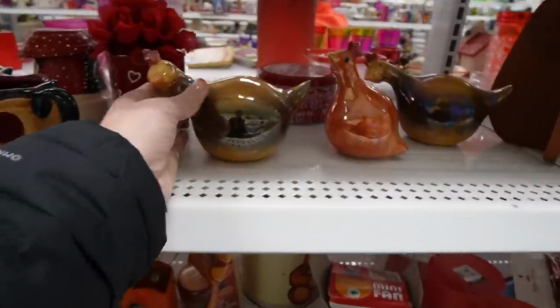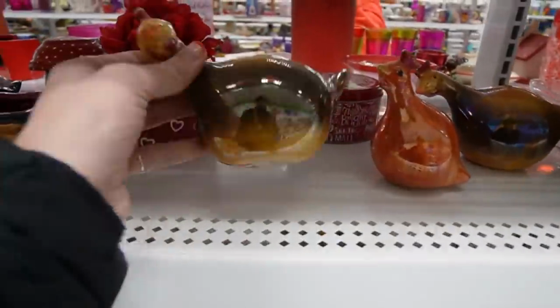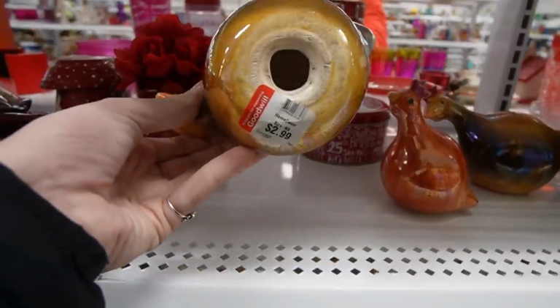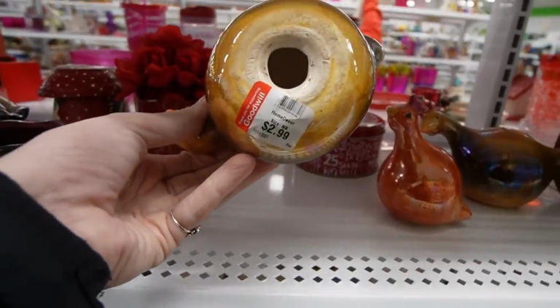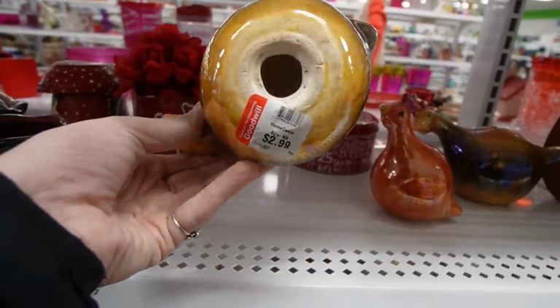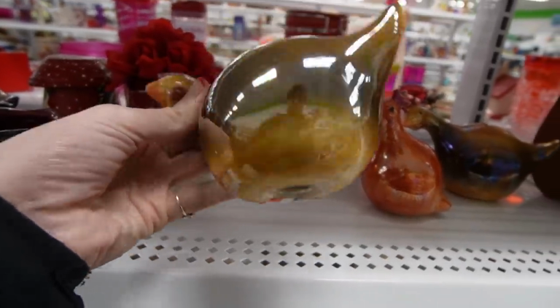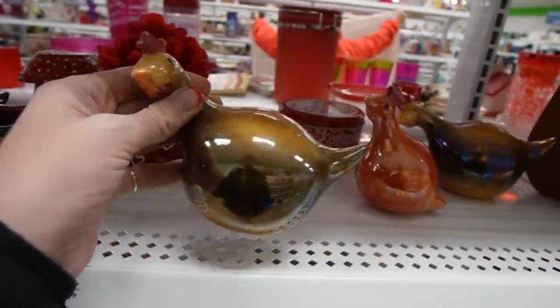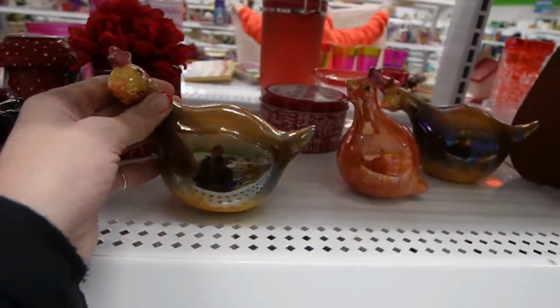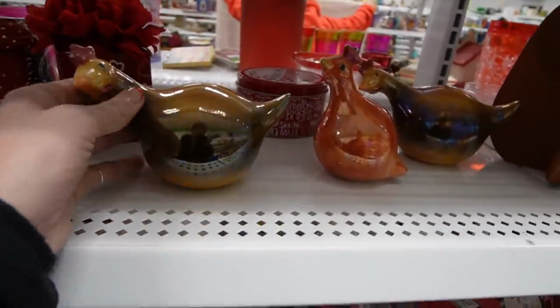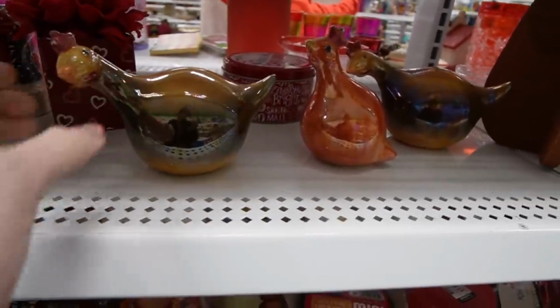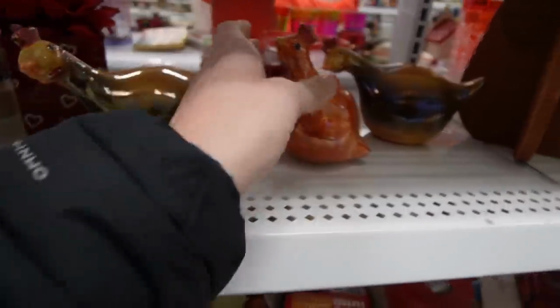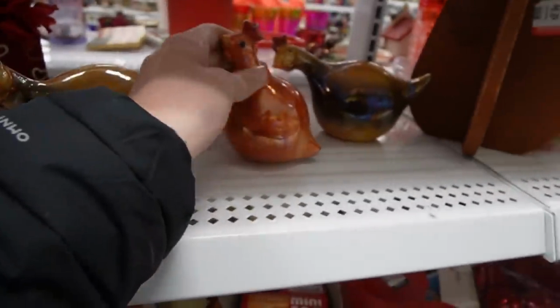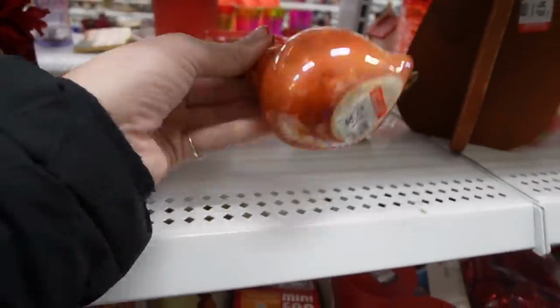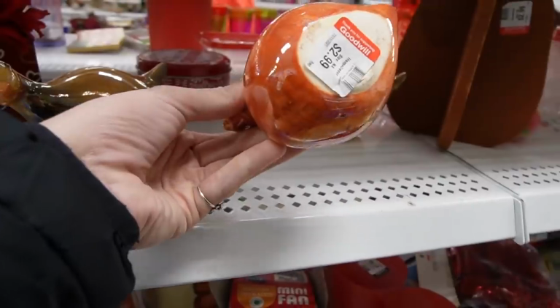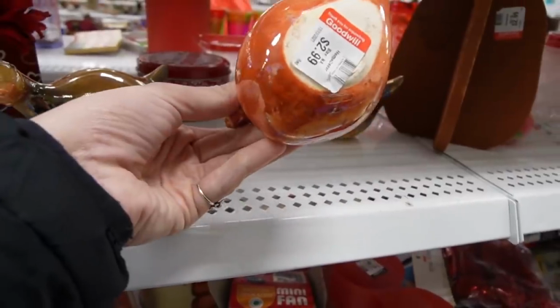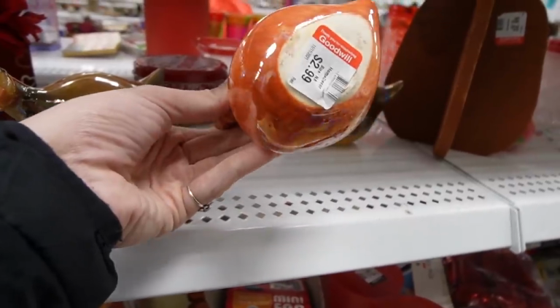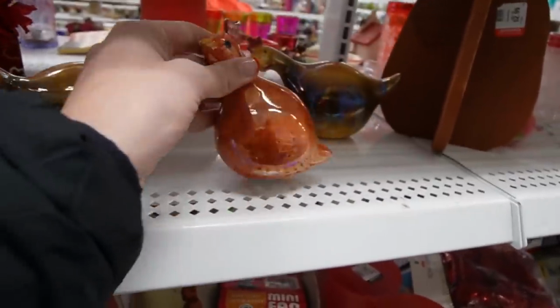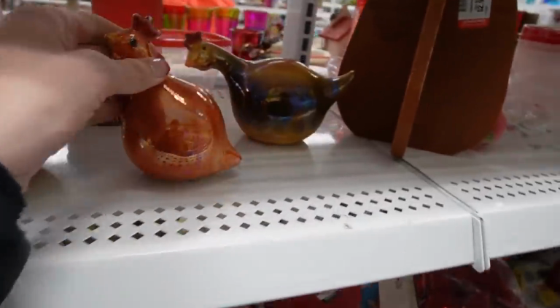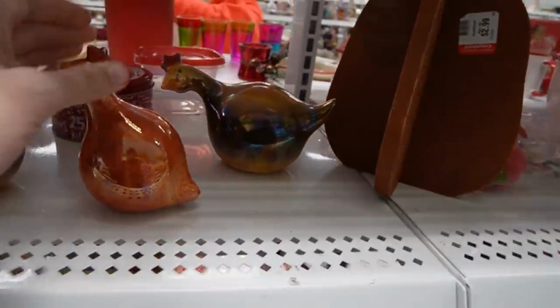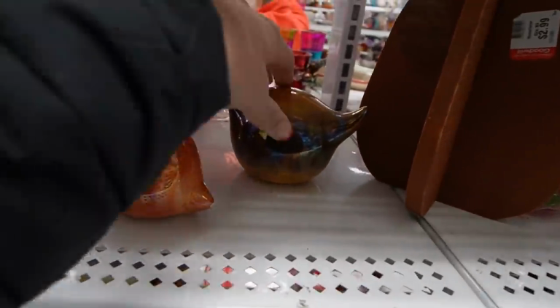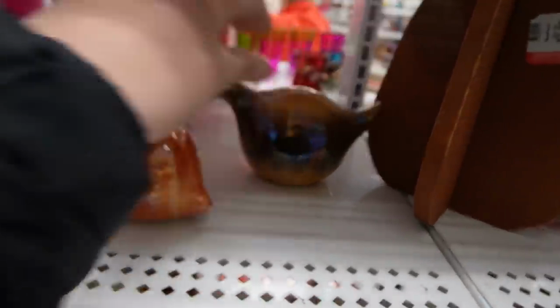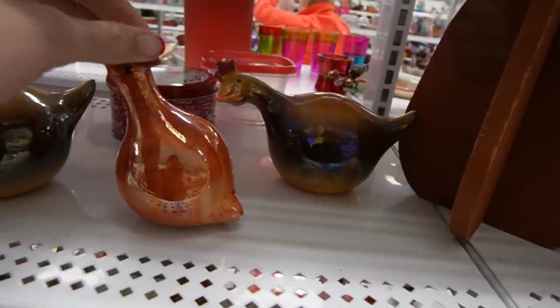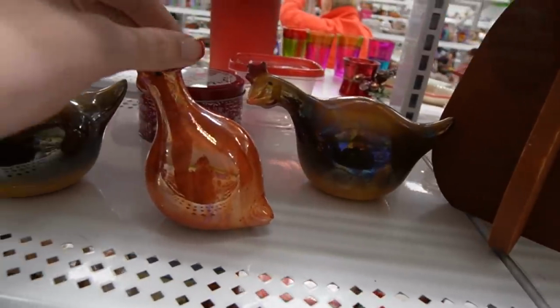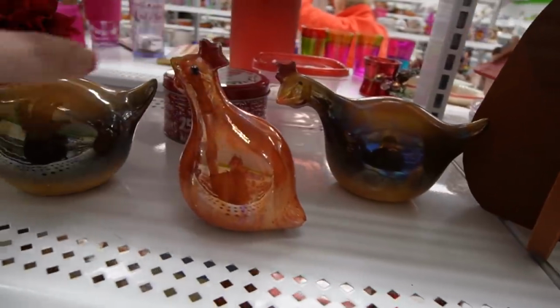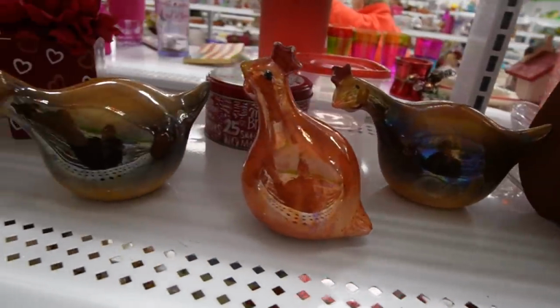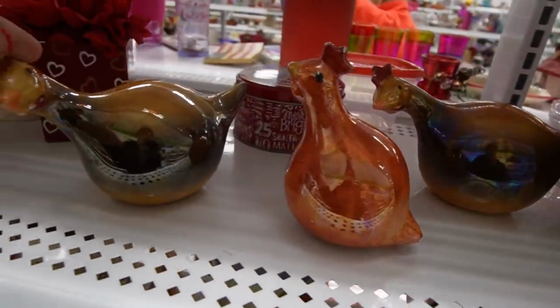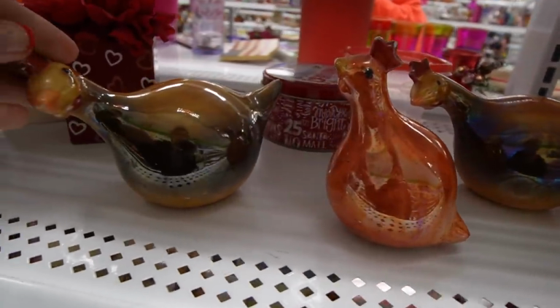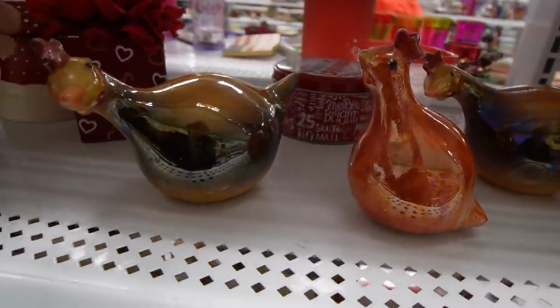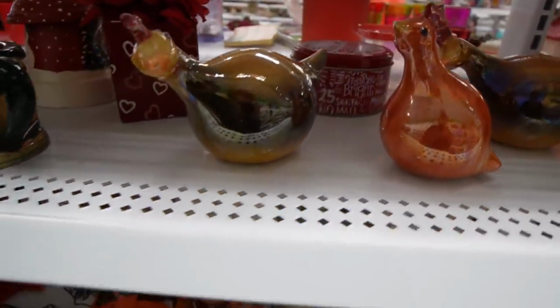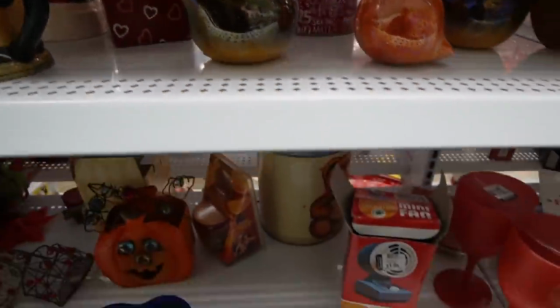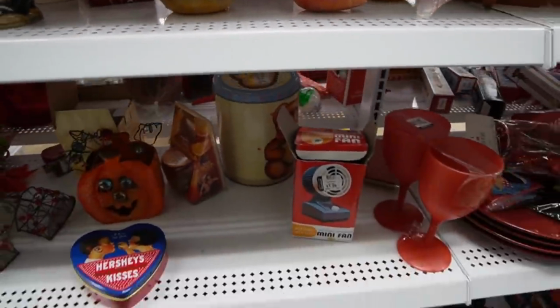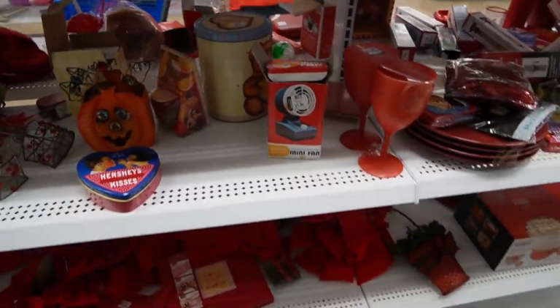These little guys are kind of cute. I don't know, they kind of remind me of like a Big Lots or something. There are no markings on the bottom. They are adorable. They've got some damage here, so I think we're going to walk away from those.